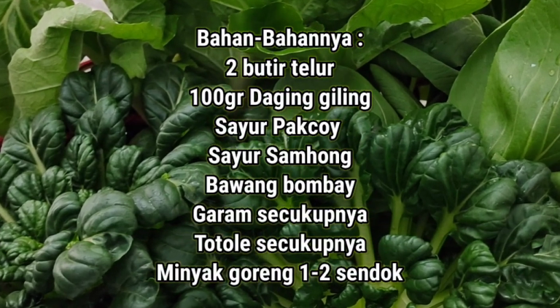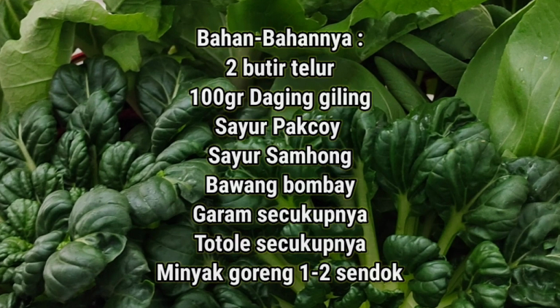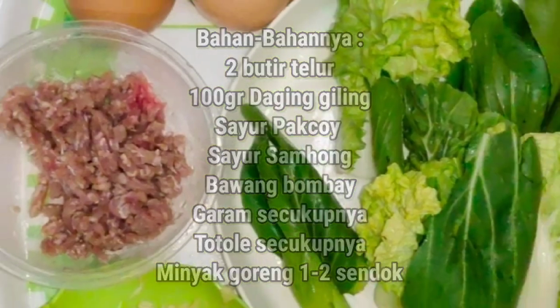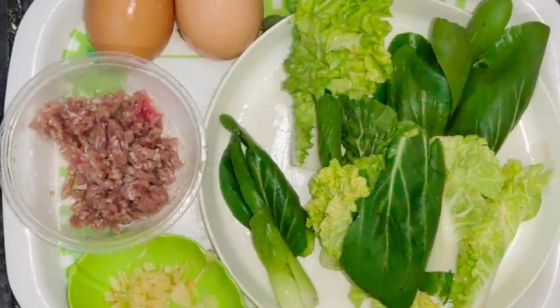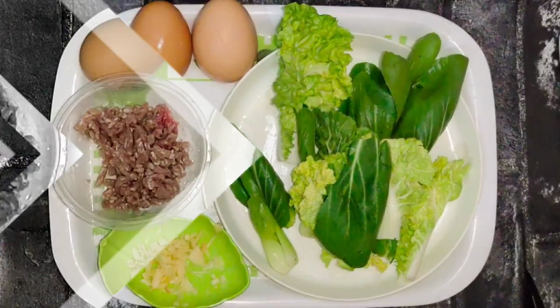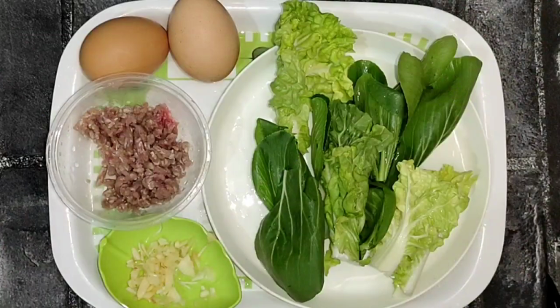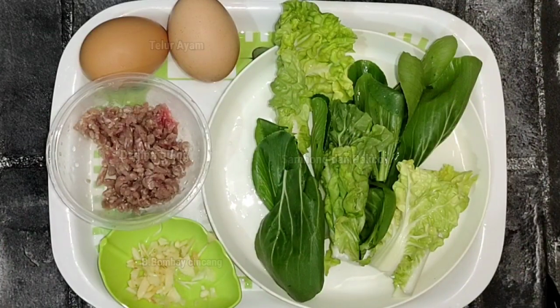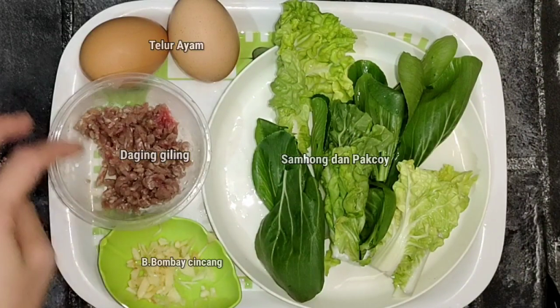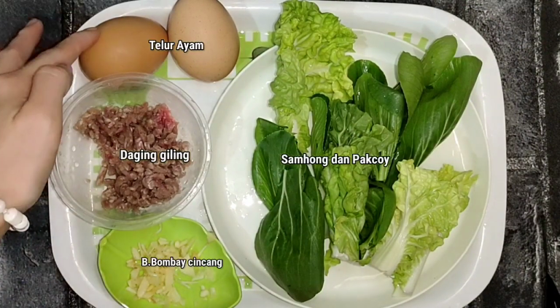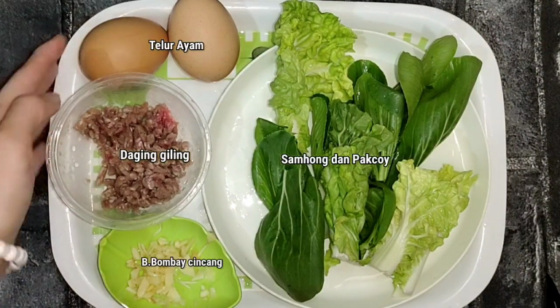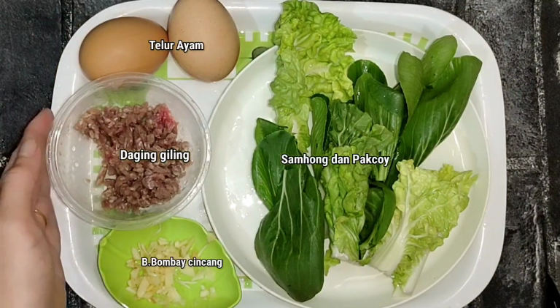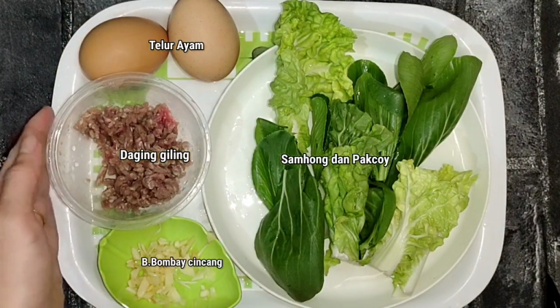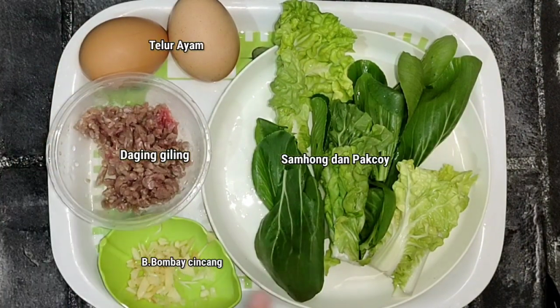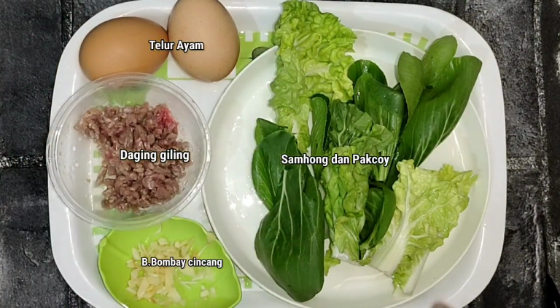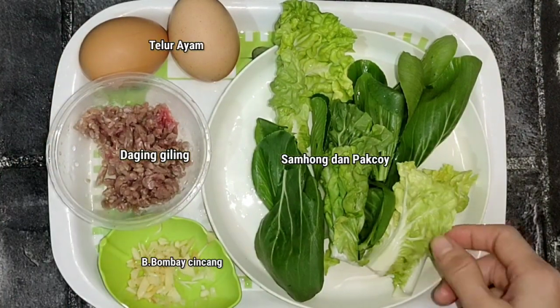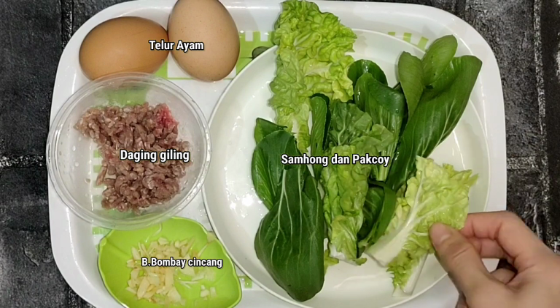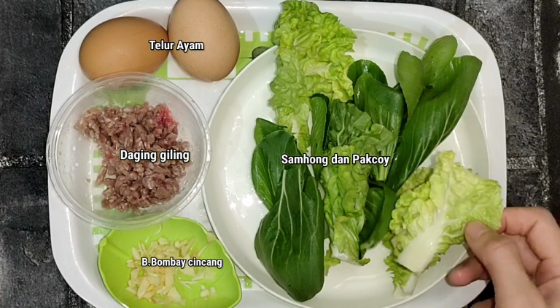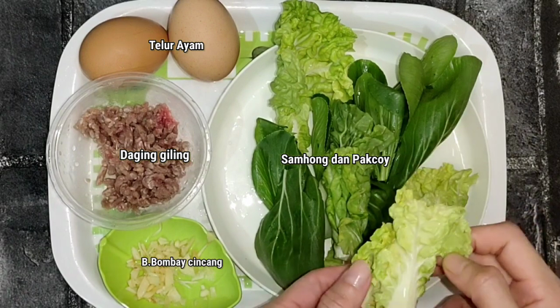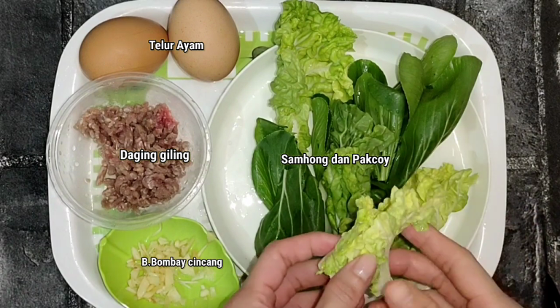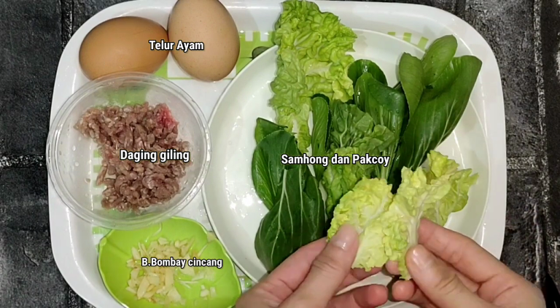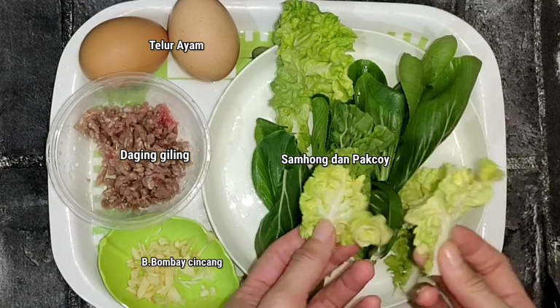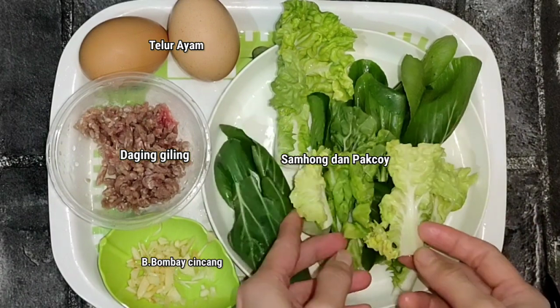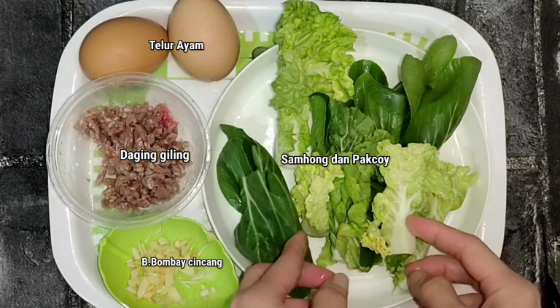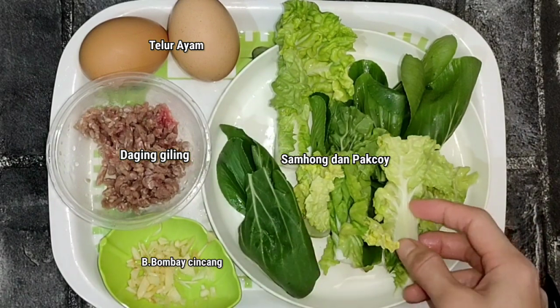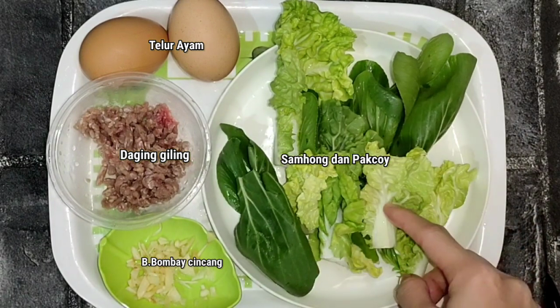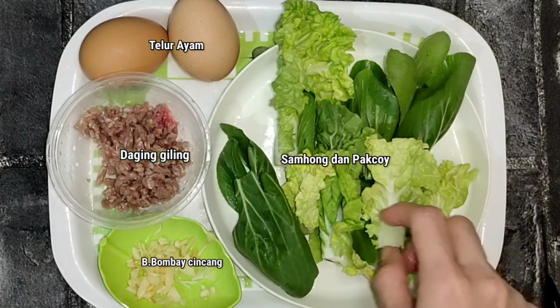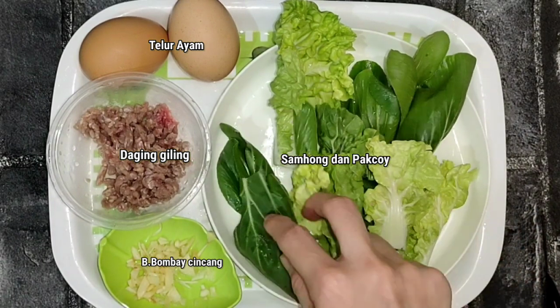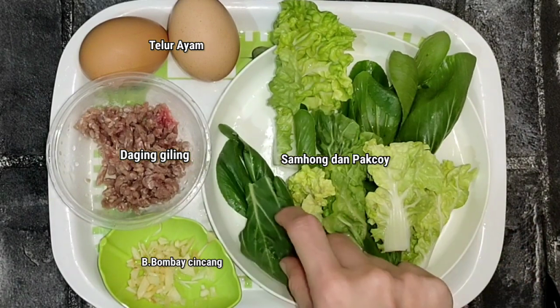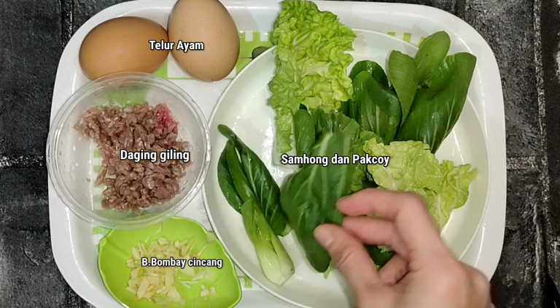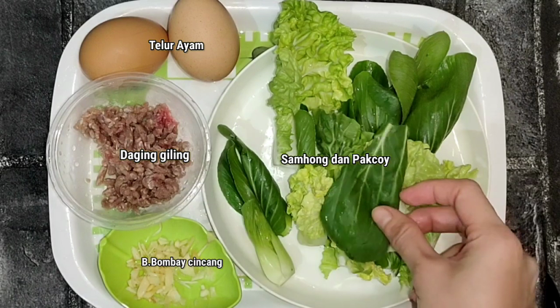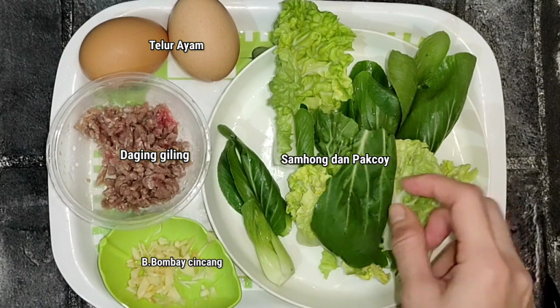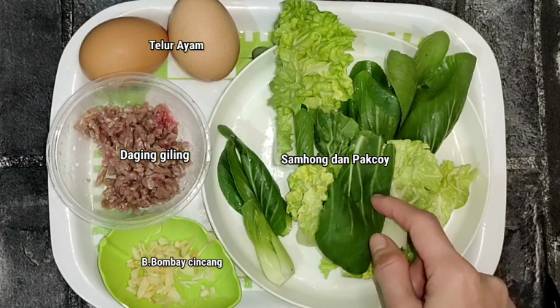I want to make pork with daging giling. We have a mixture in the pan in the morning. This is some hong and also a bok choy.